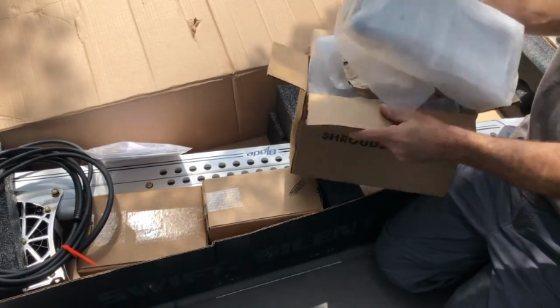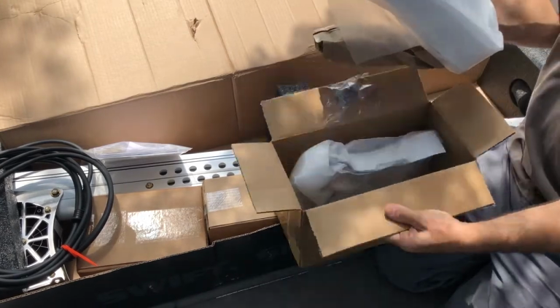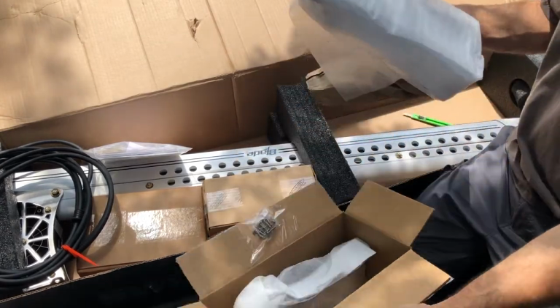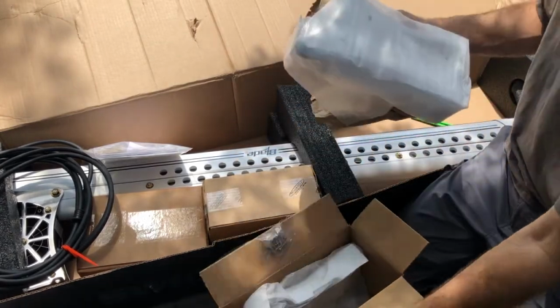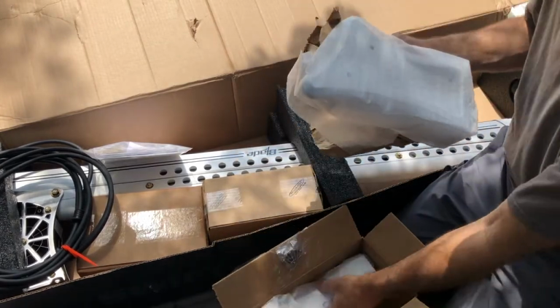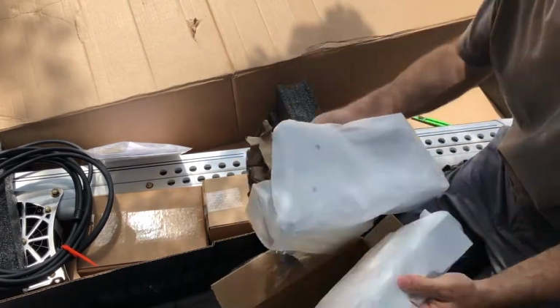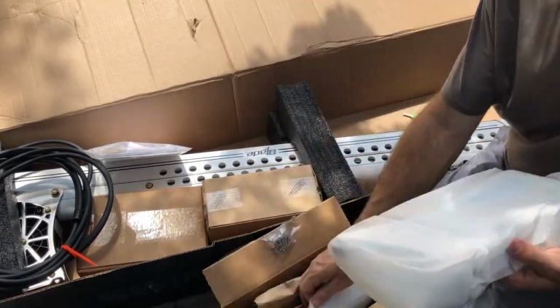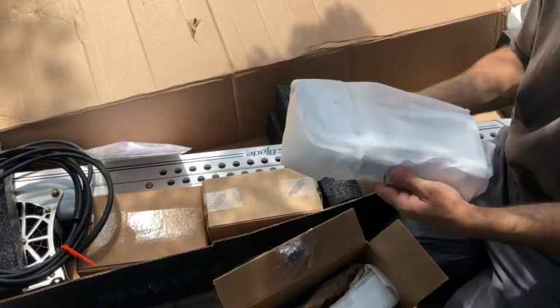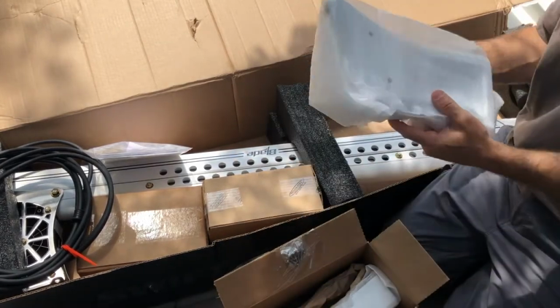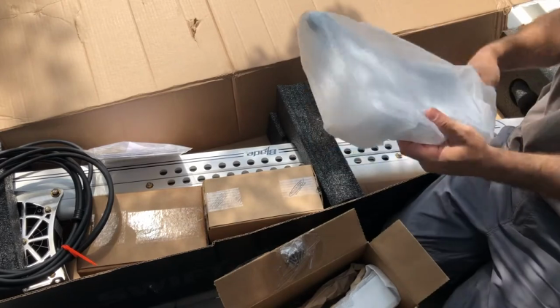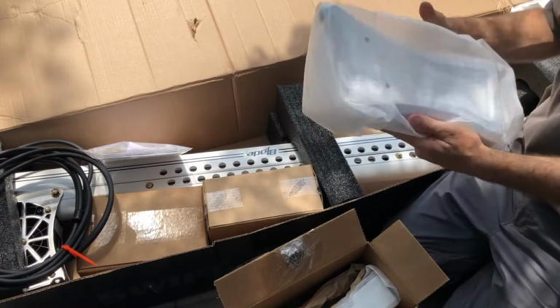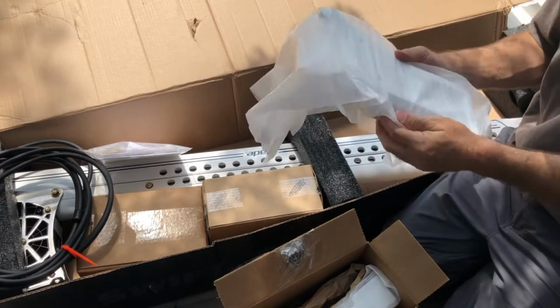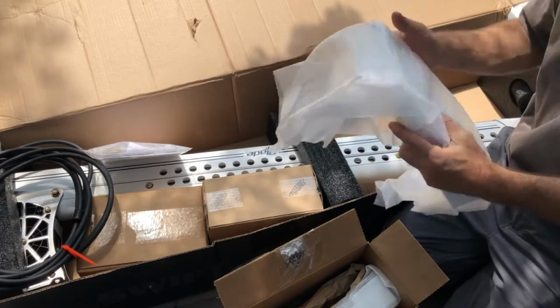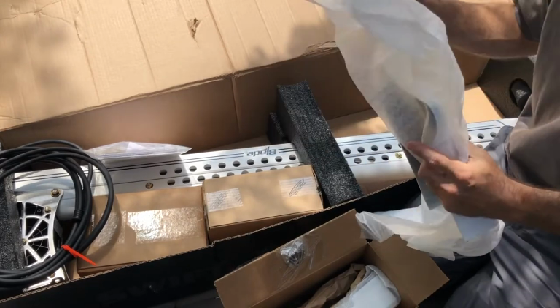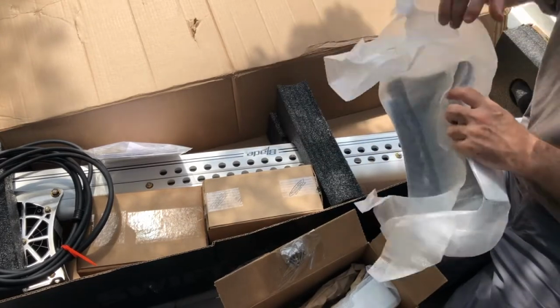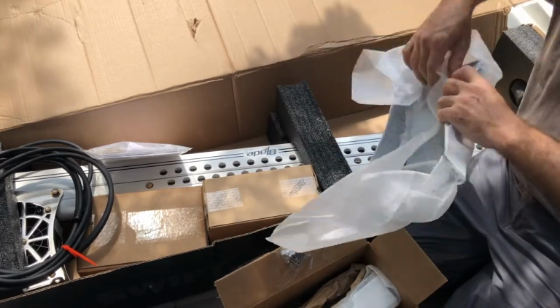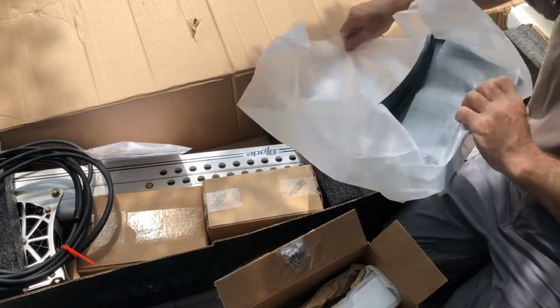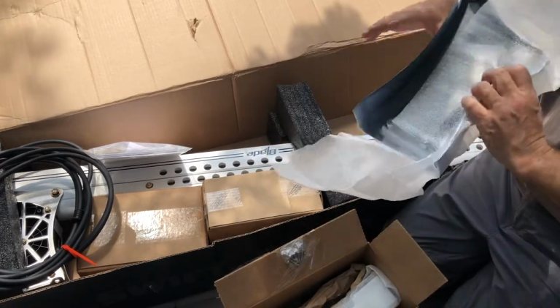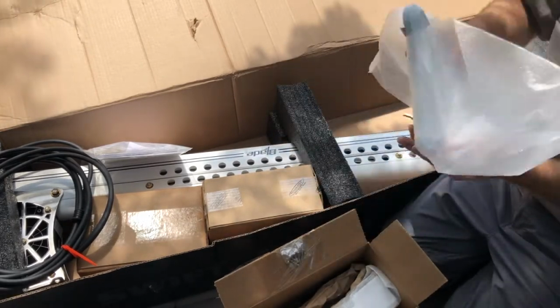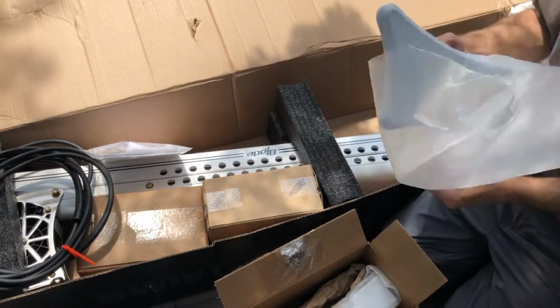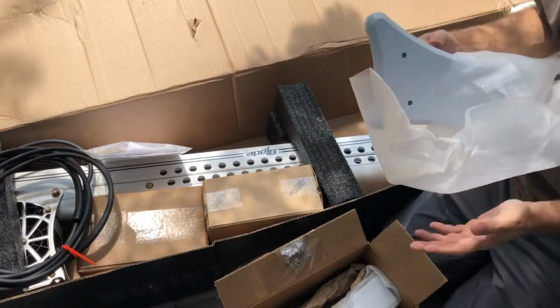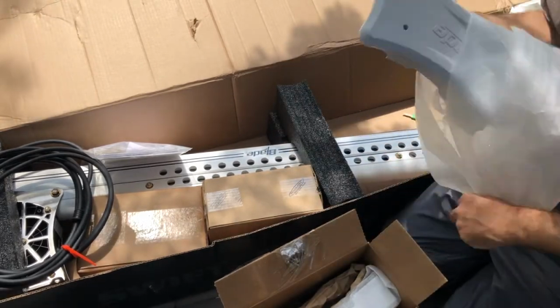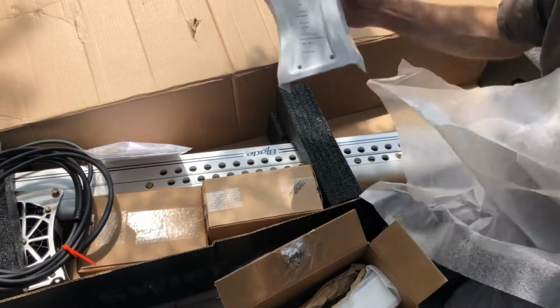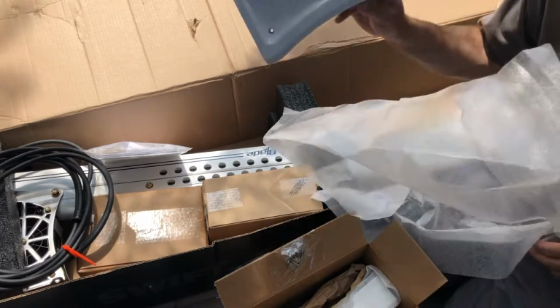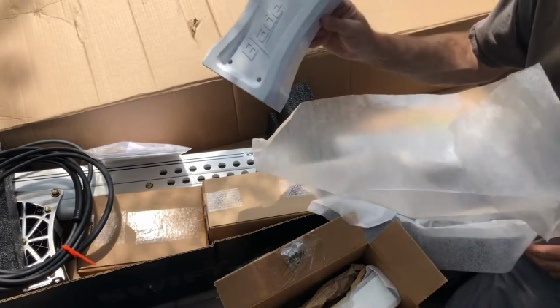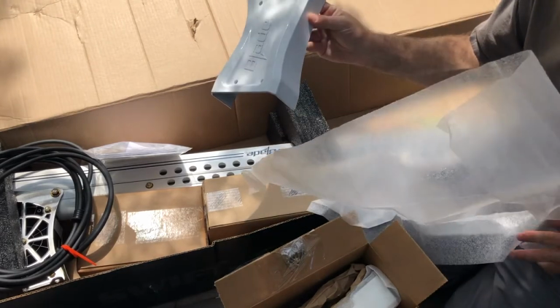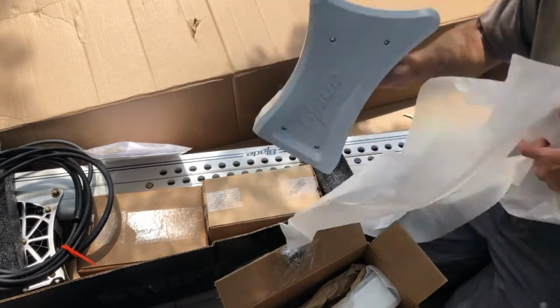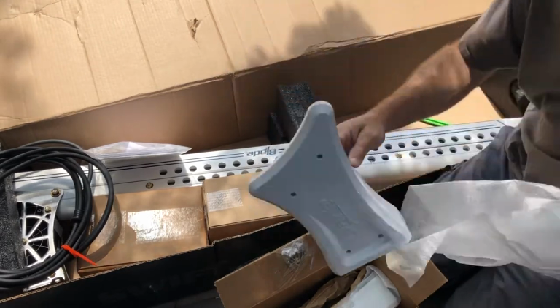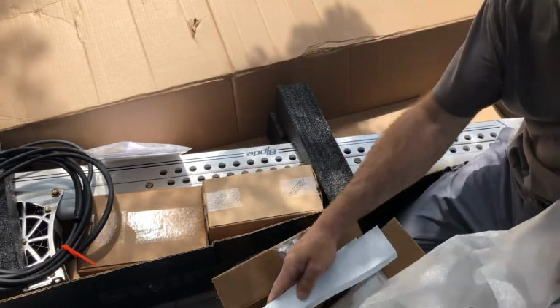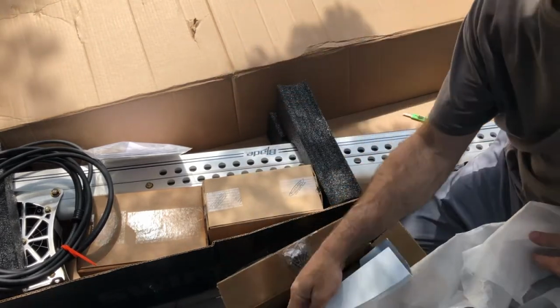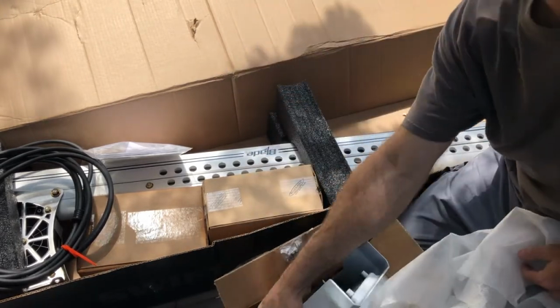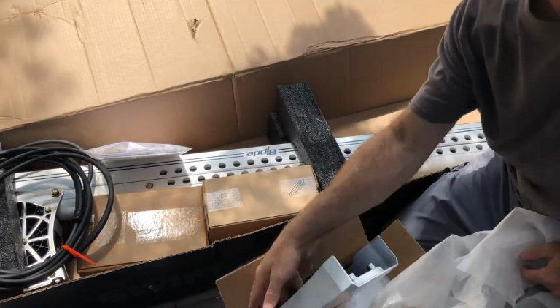There's gonna be your bracket covers. I assumed these were black but they're actually white — they match the power poles. That's awesome.